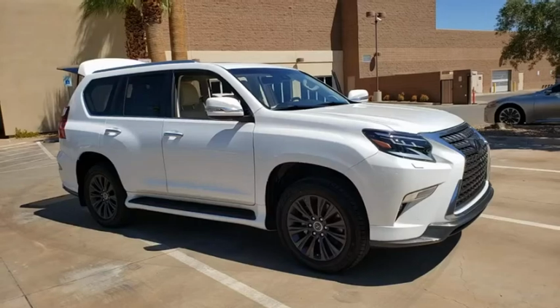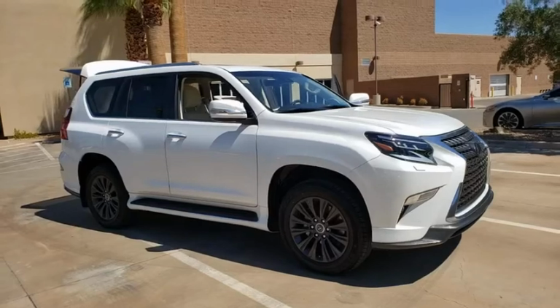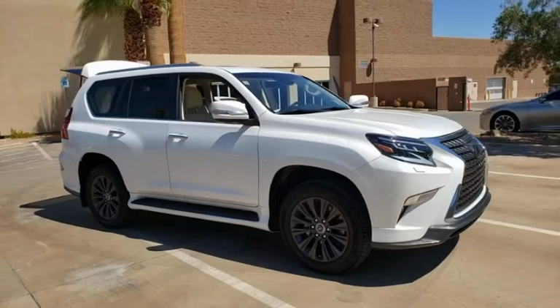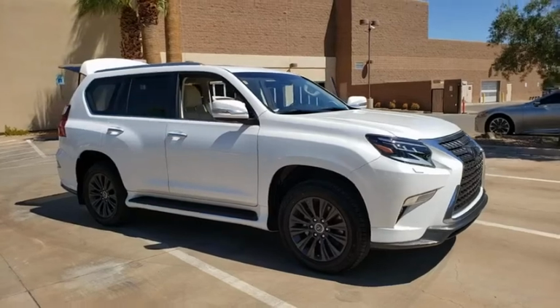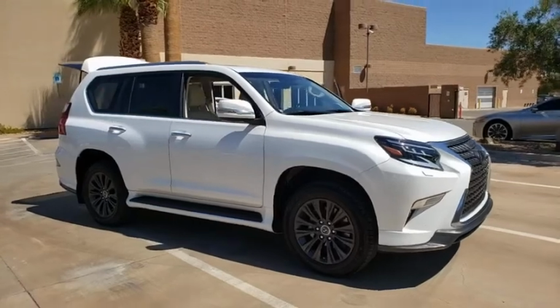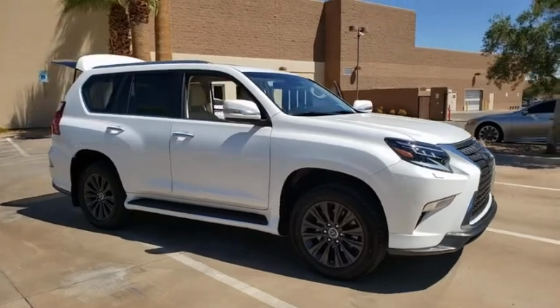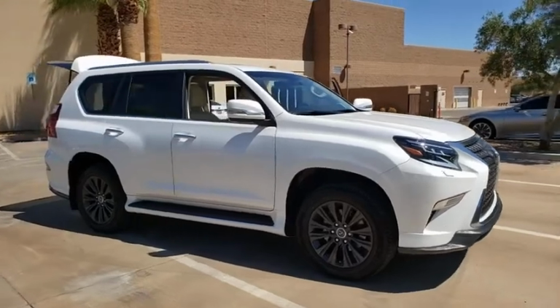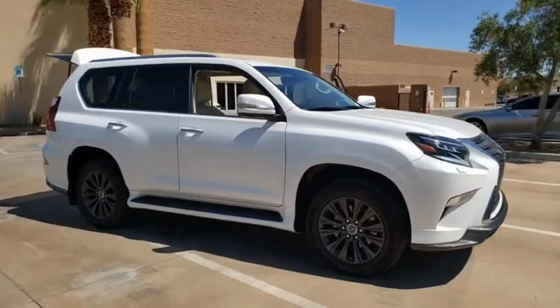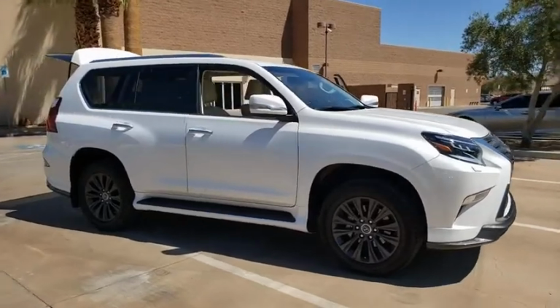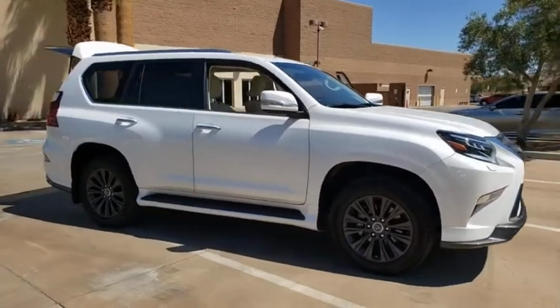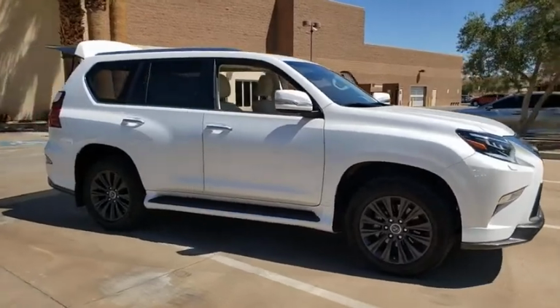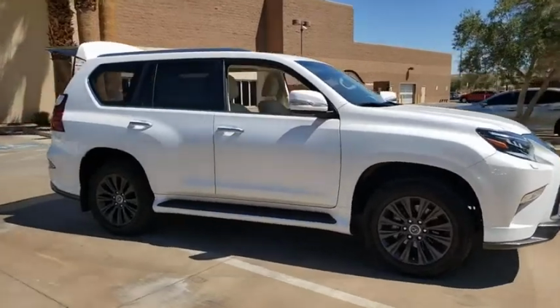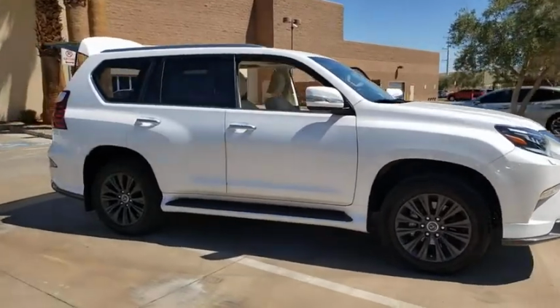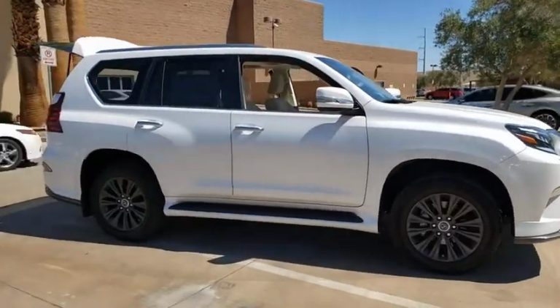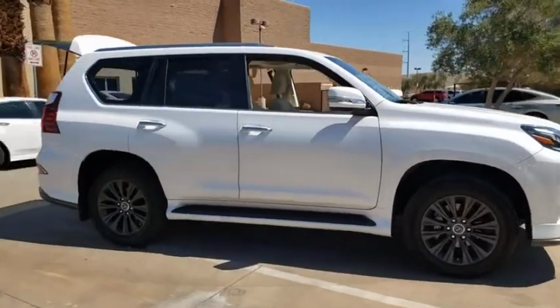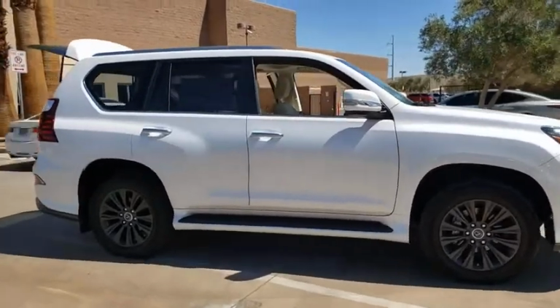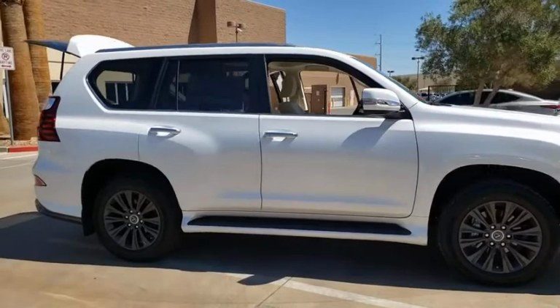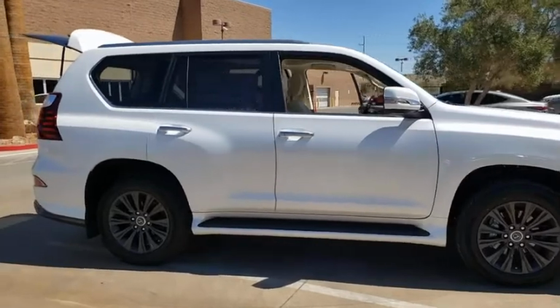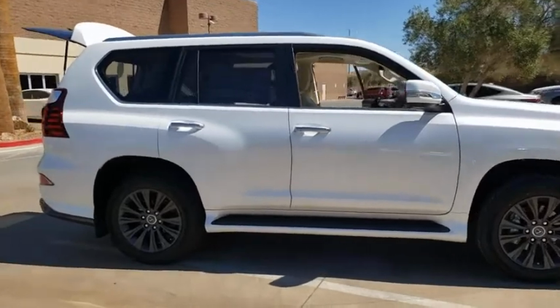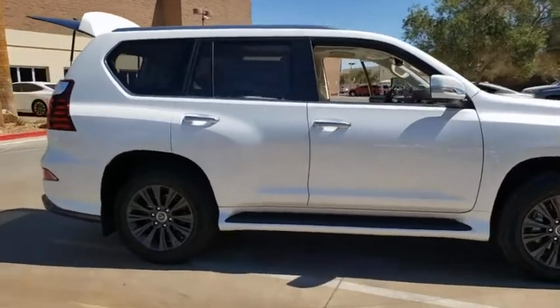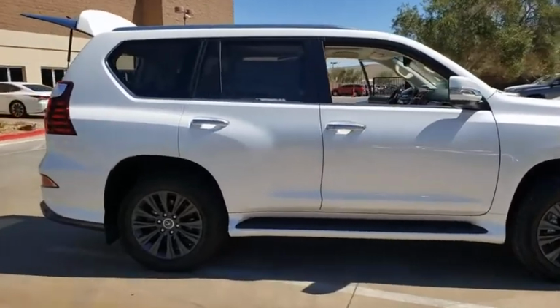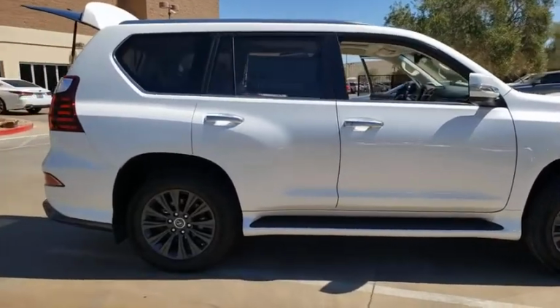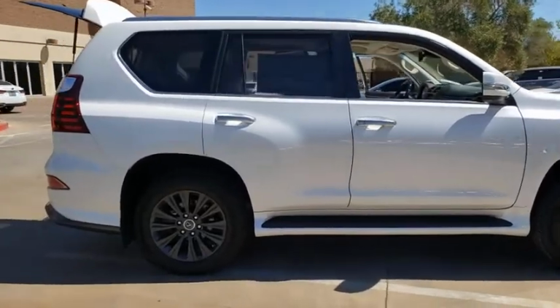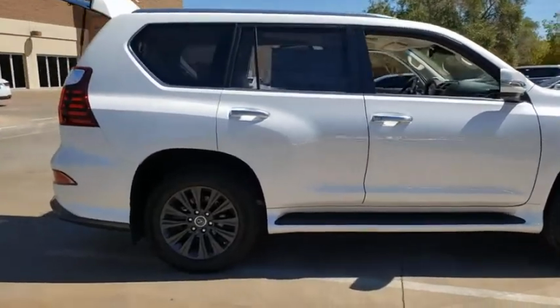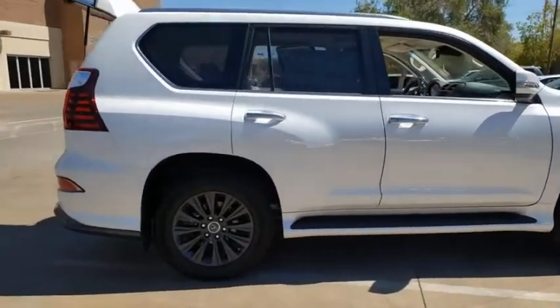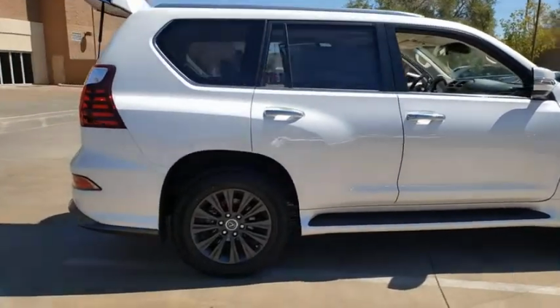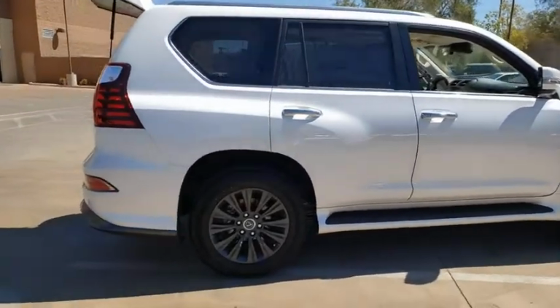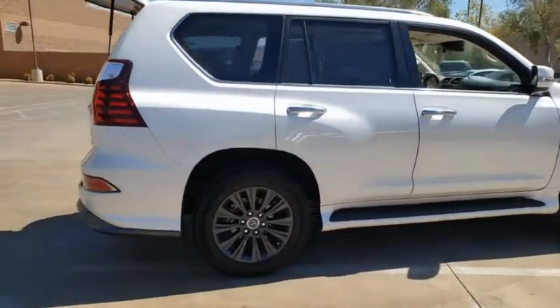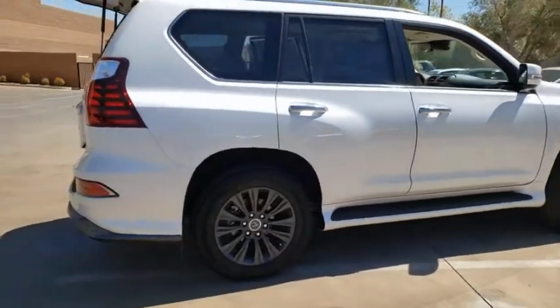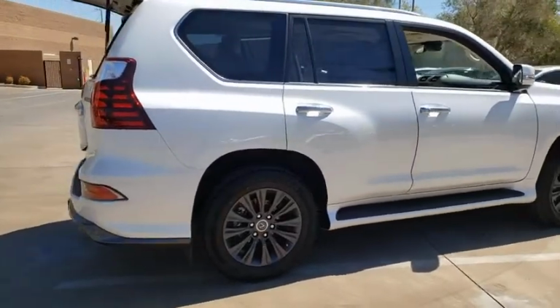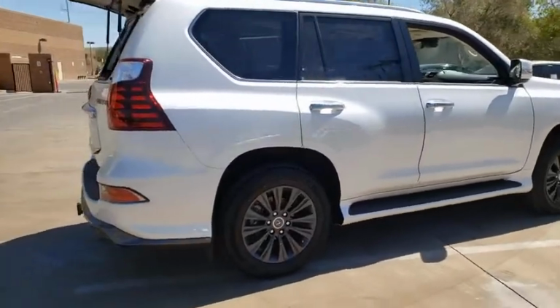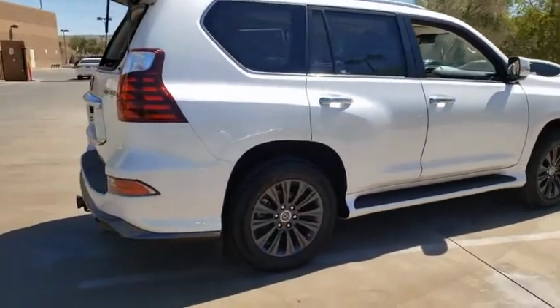Come test drive the 2020 Lexus GX 460. This seven-passenger utility vehicle is more powerful, capable, and versatile than ever before.